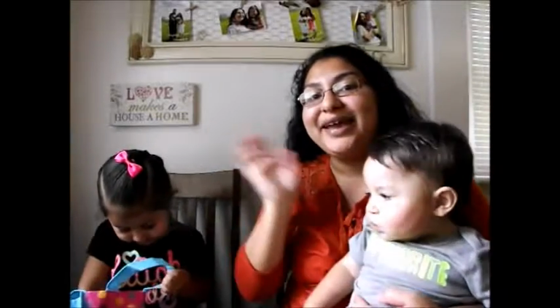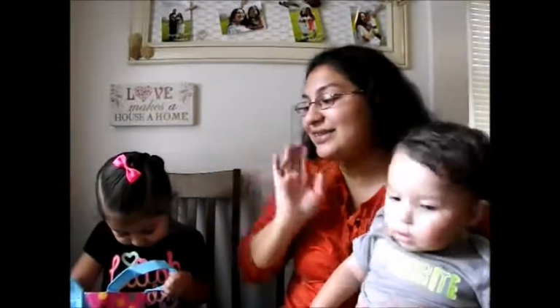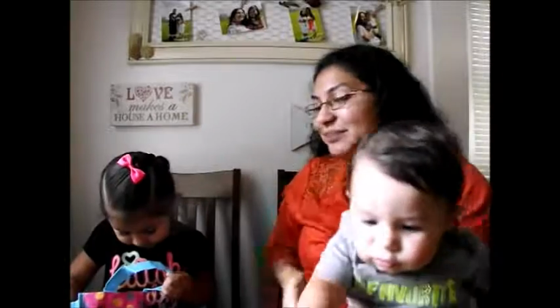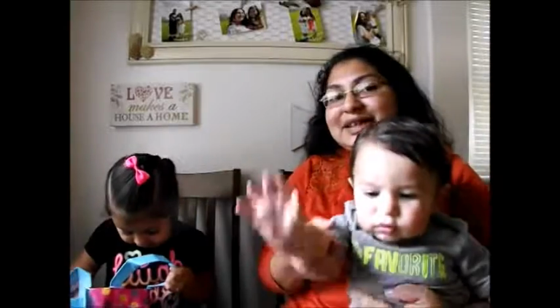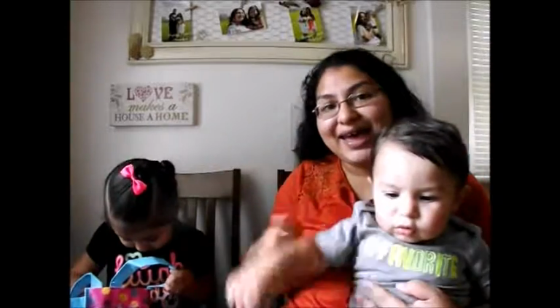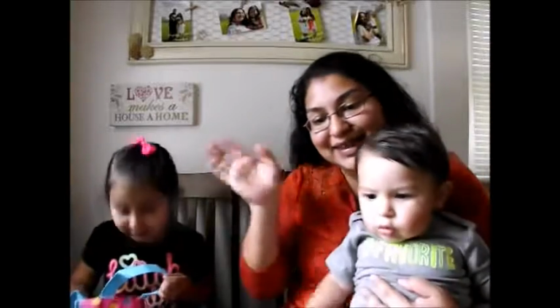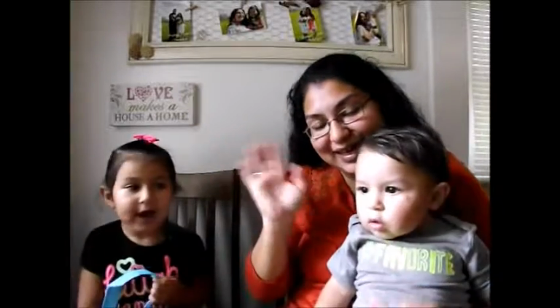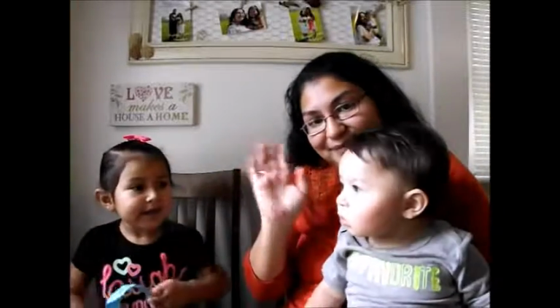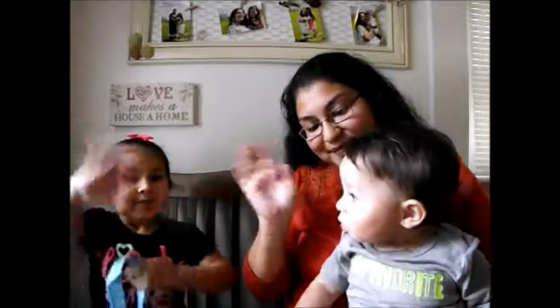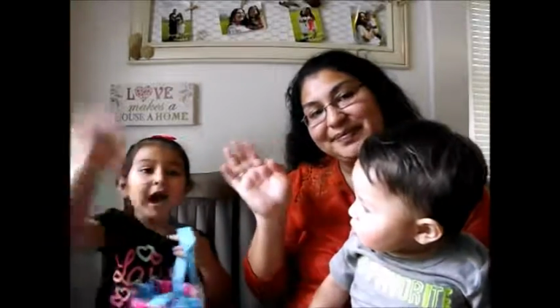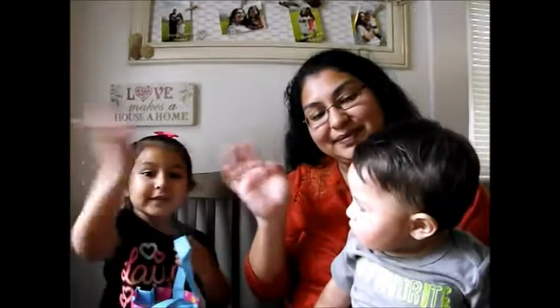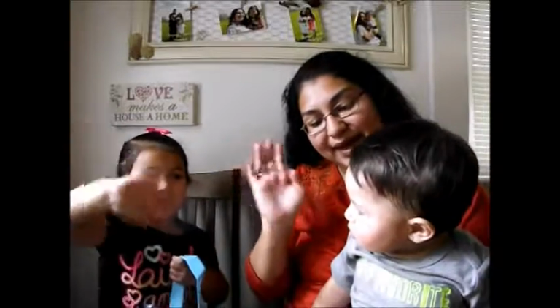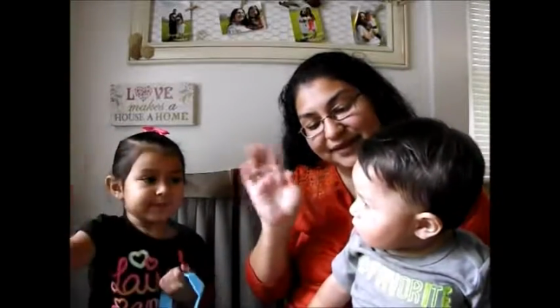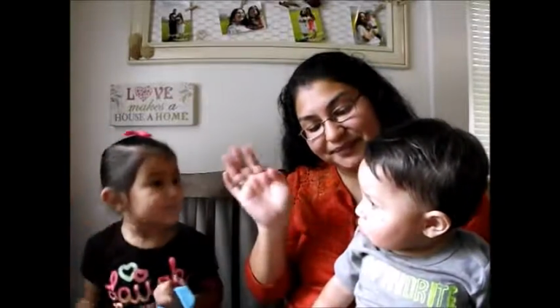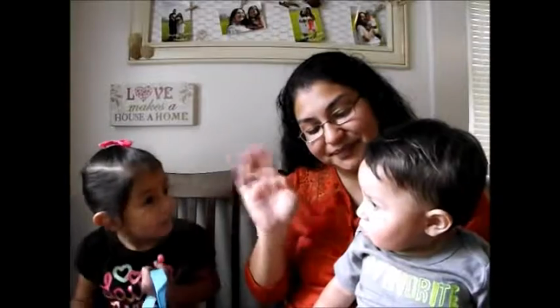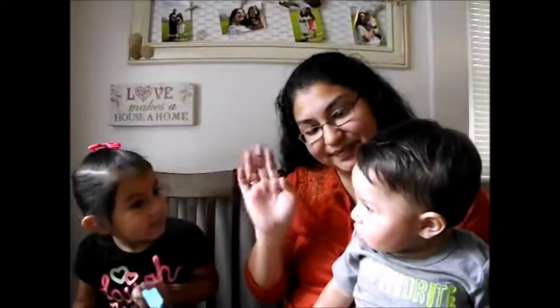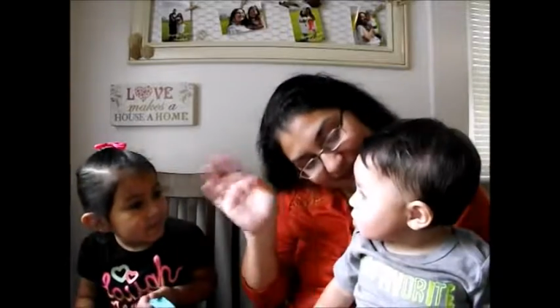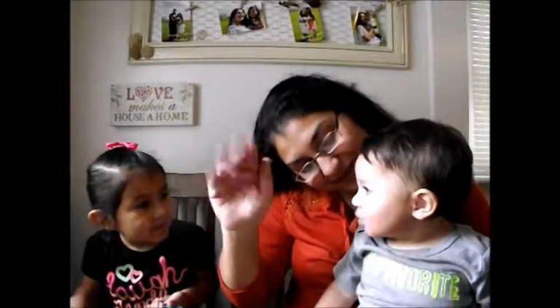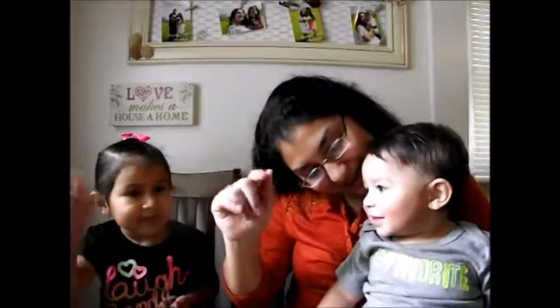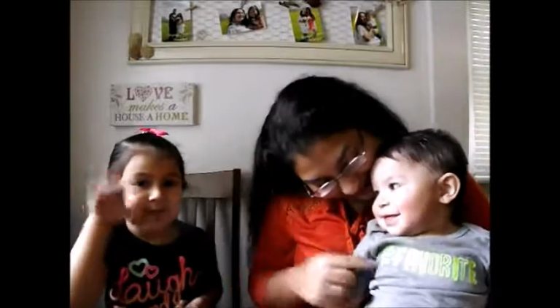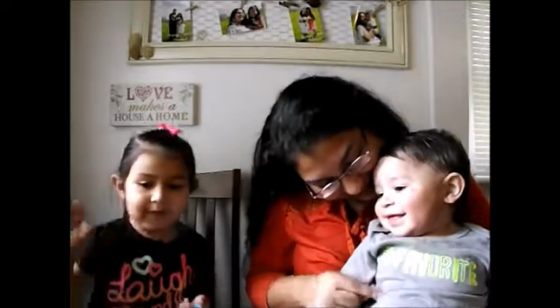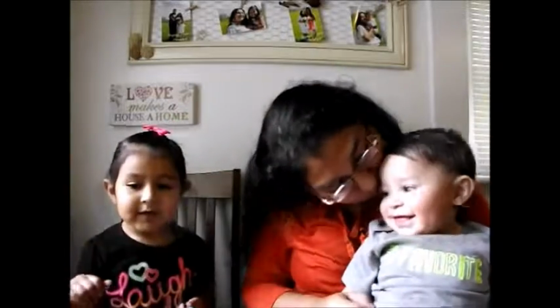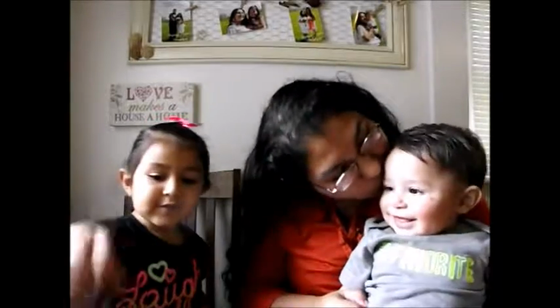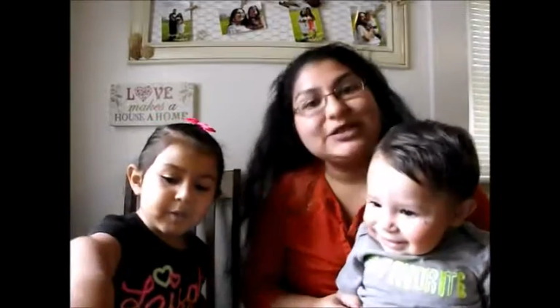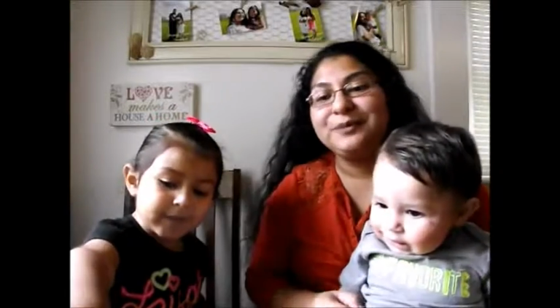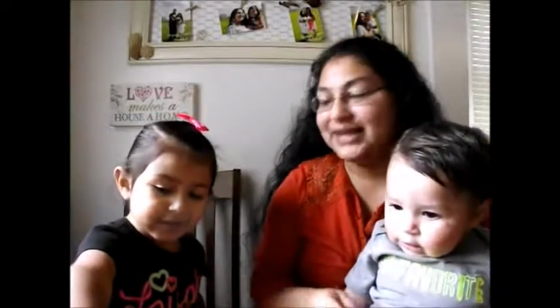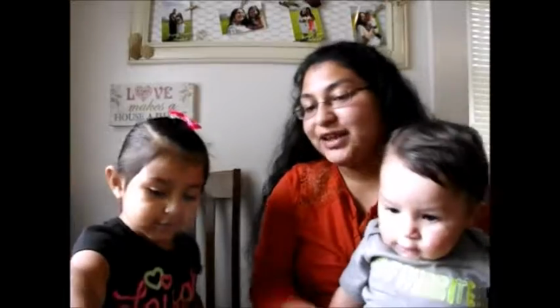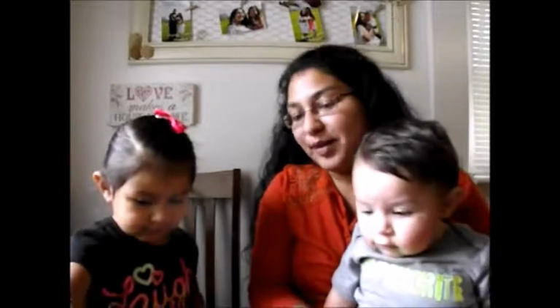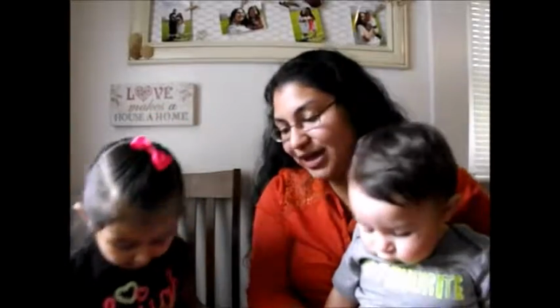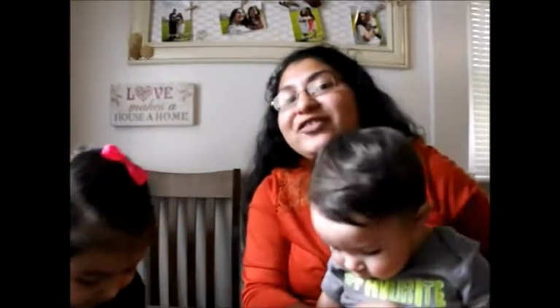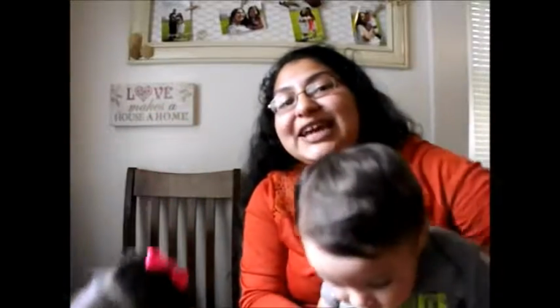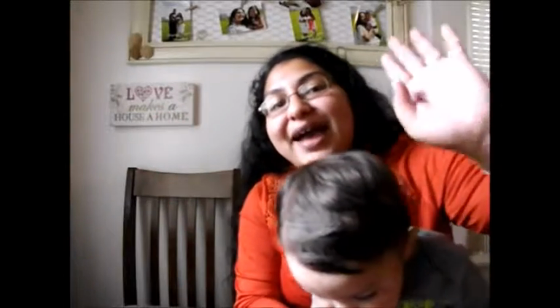Bye guys. Say bye Isaiah. Bye. Bye bye. My sweet boy, y'all have a great day. Bye guys.